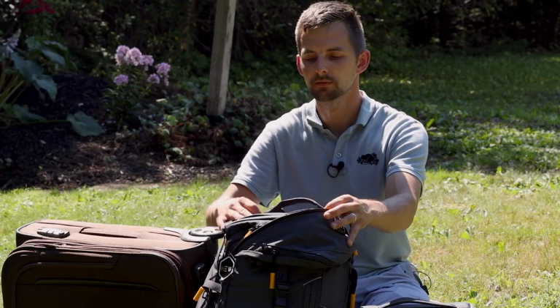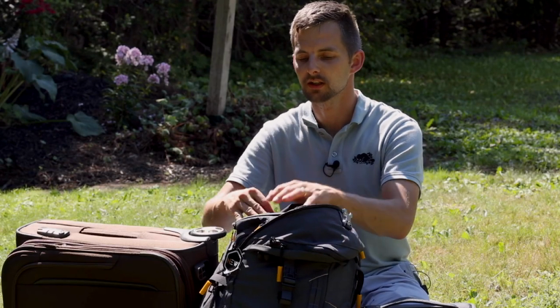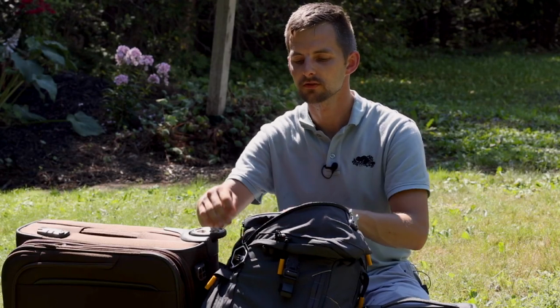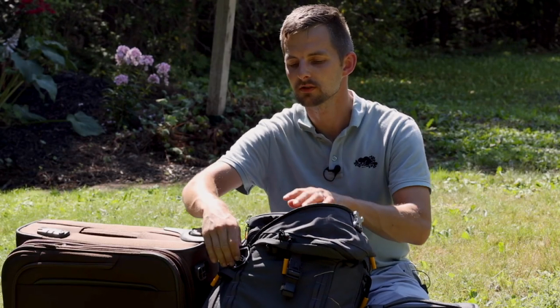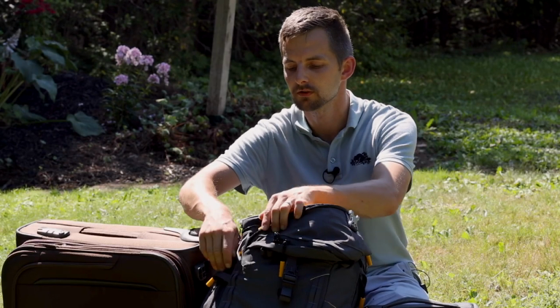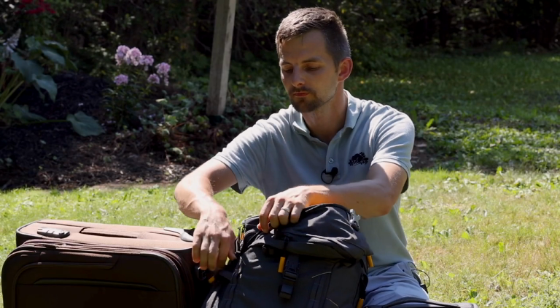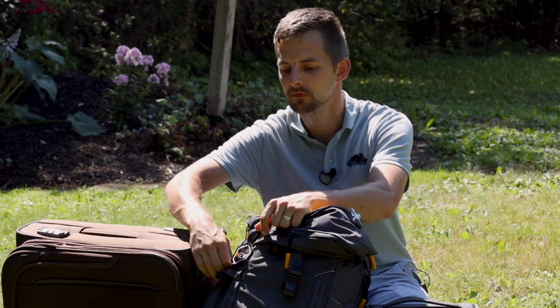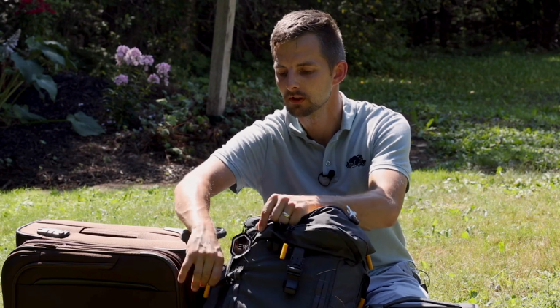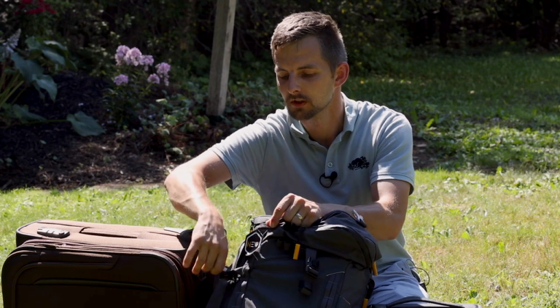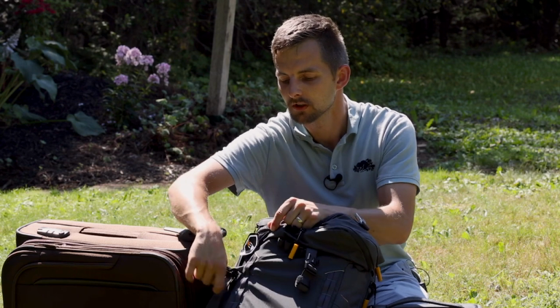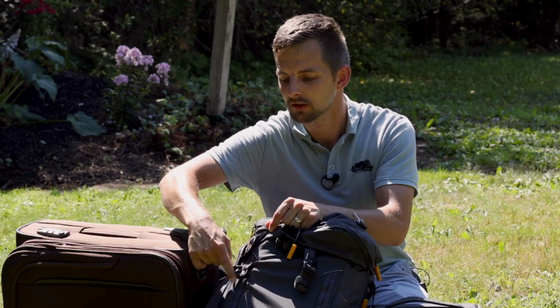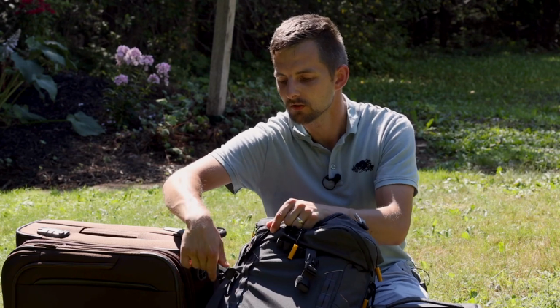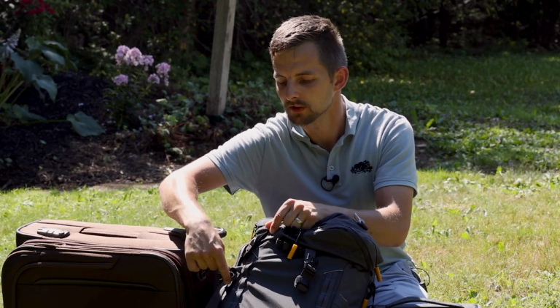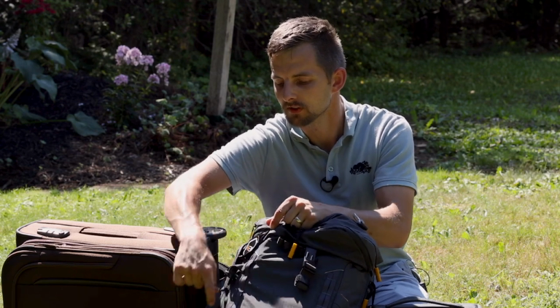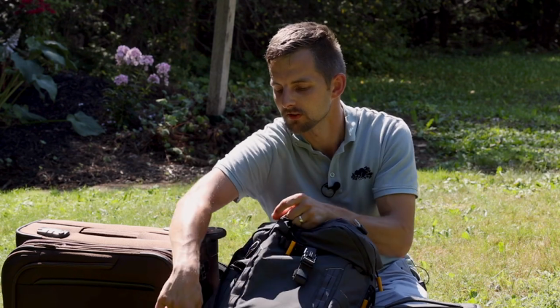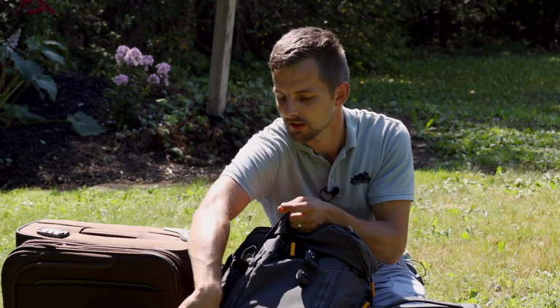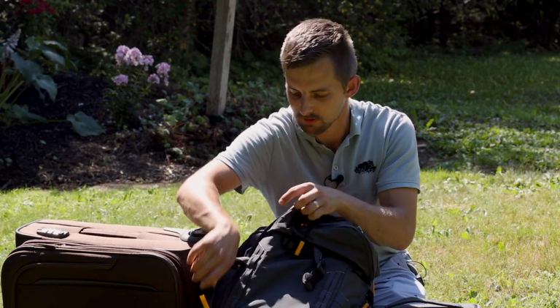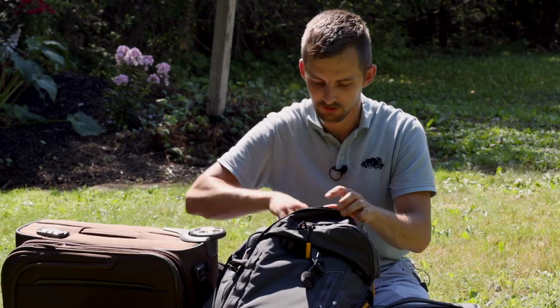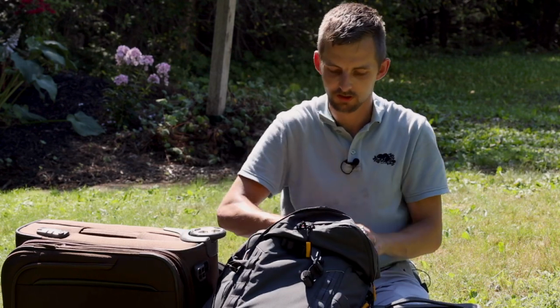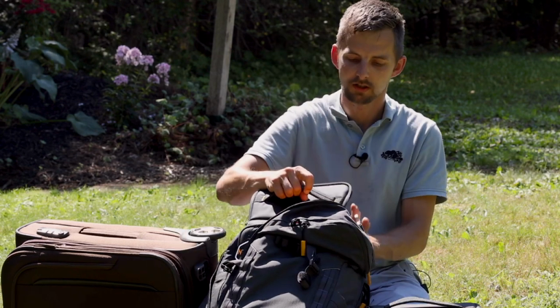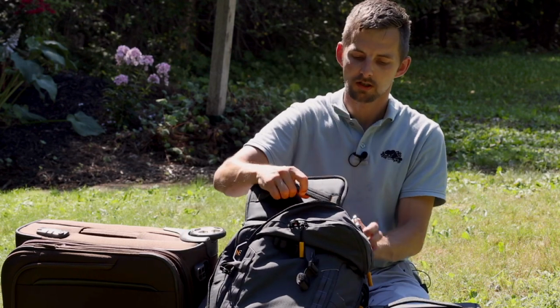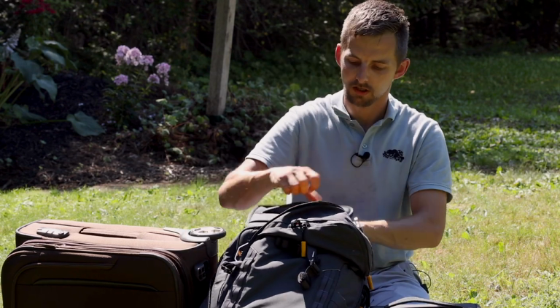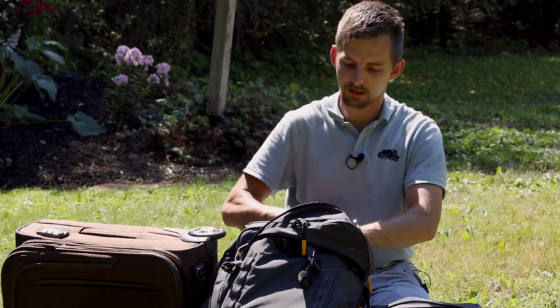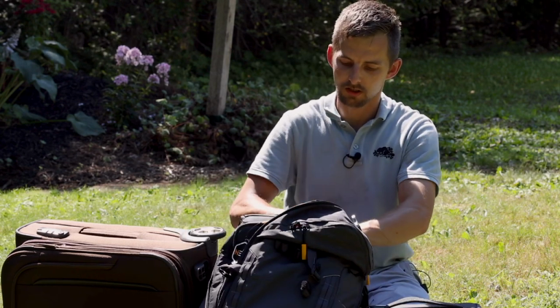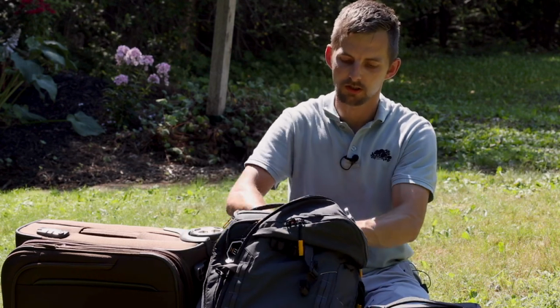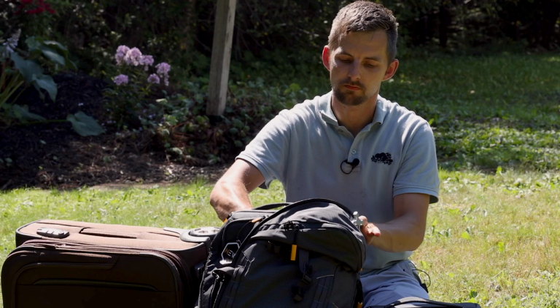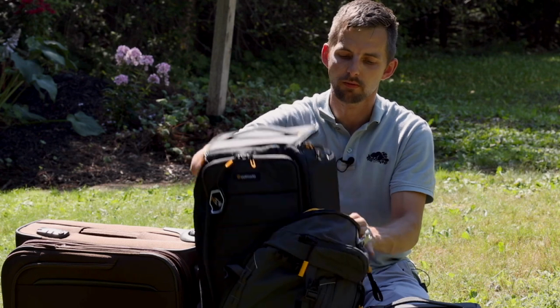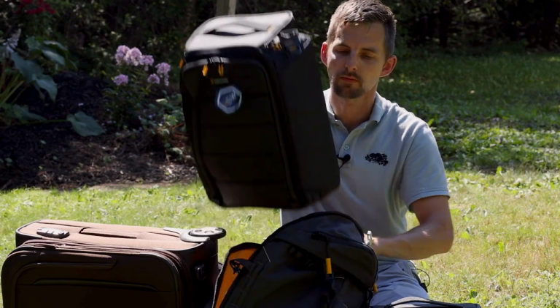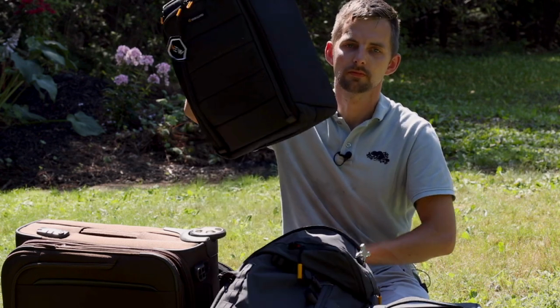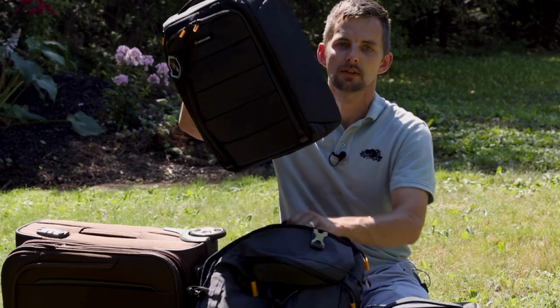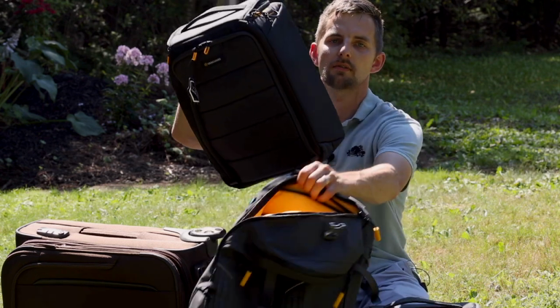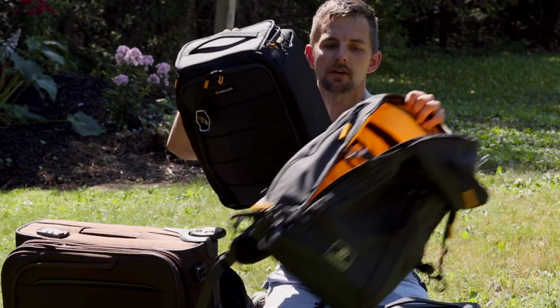I'm gonna take it out so I can show it to you. I've opened it in the front here to get it out. And here we go.